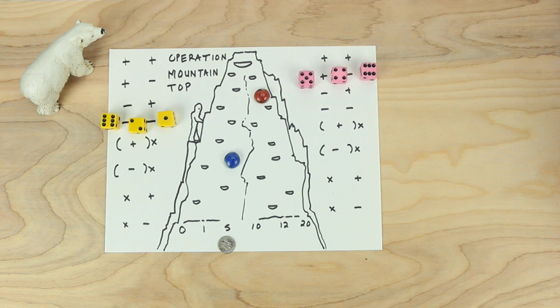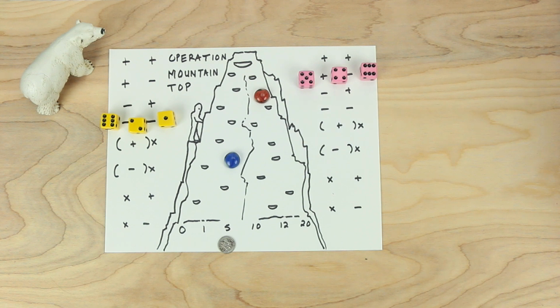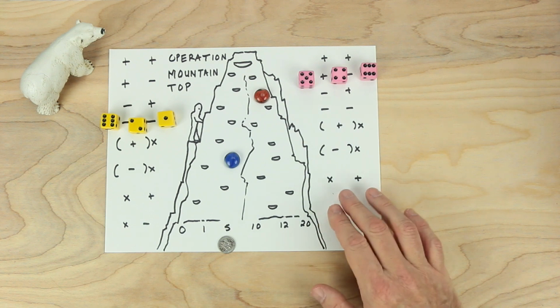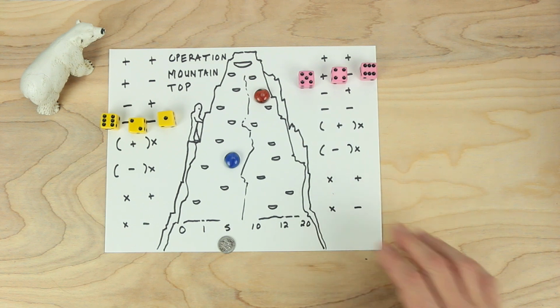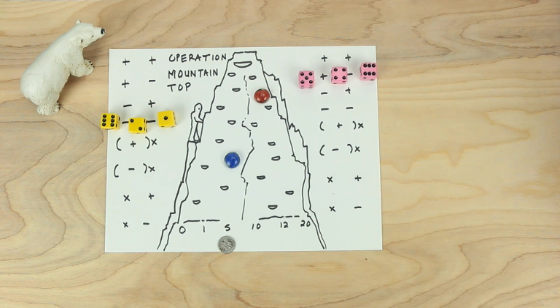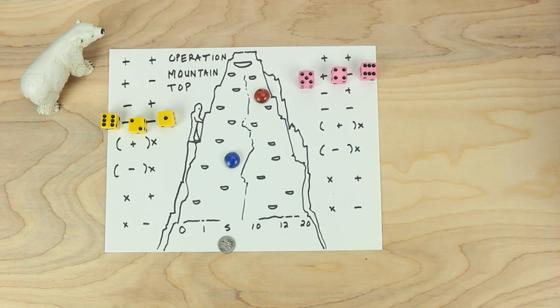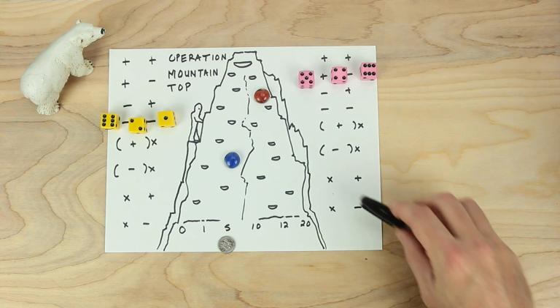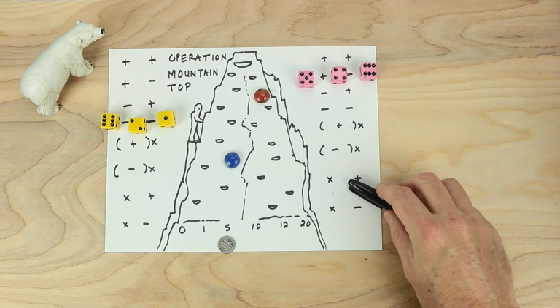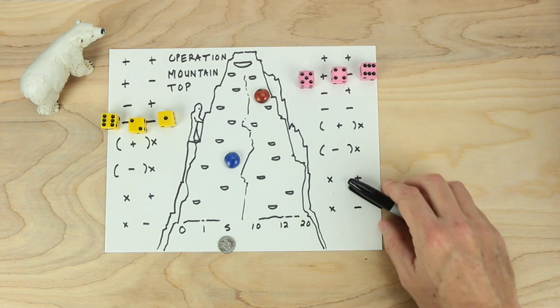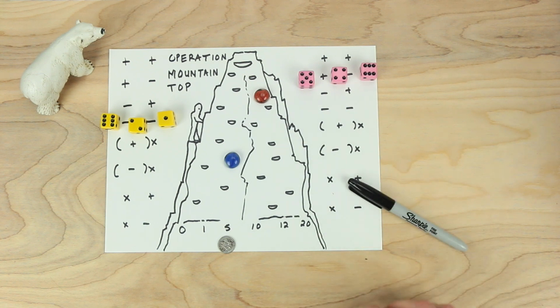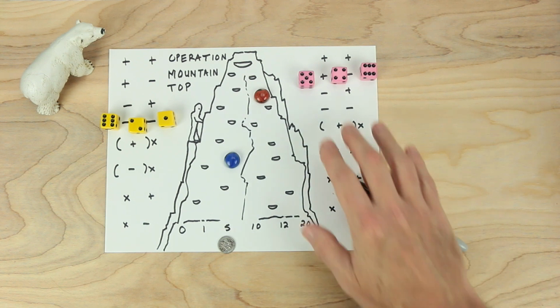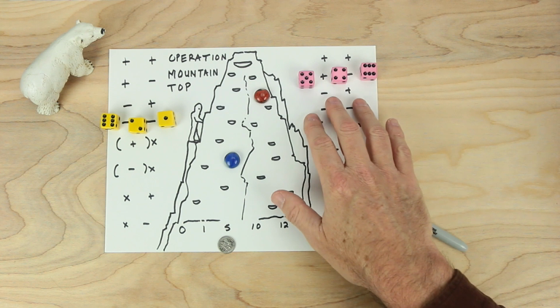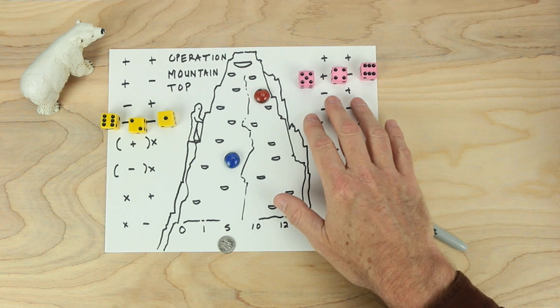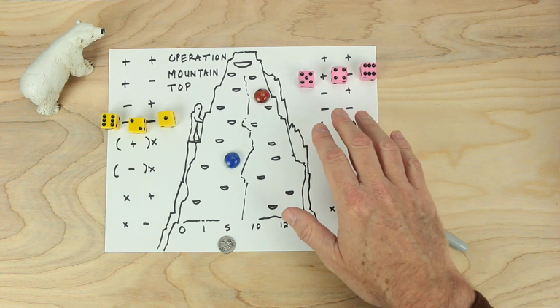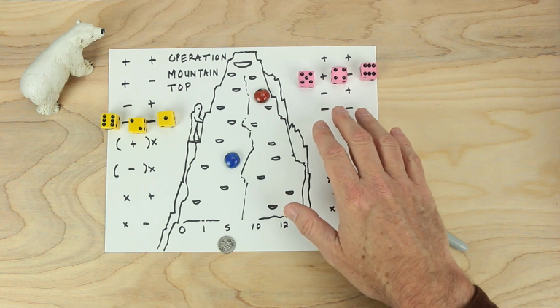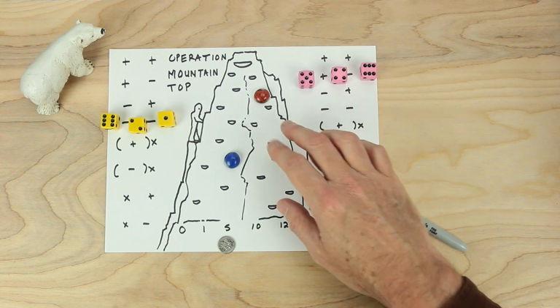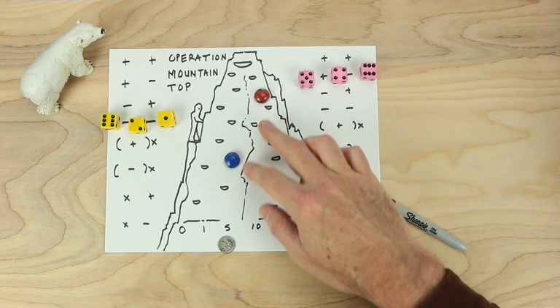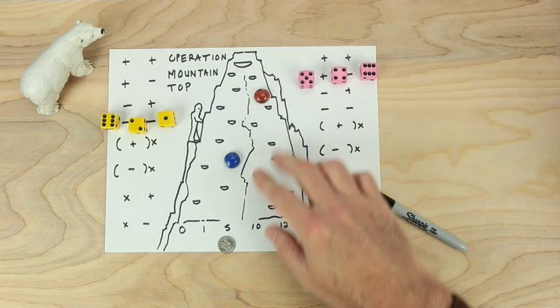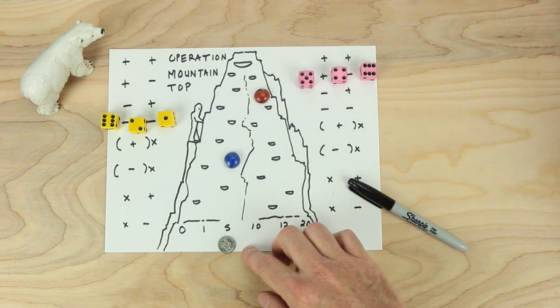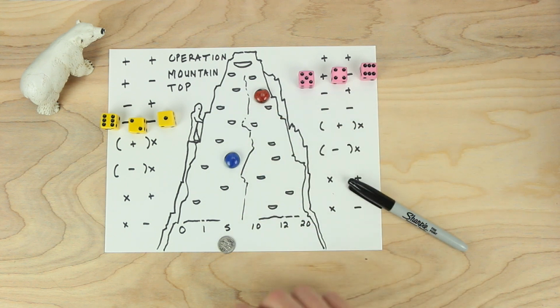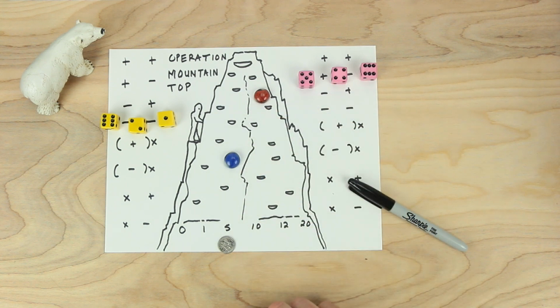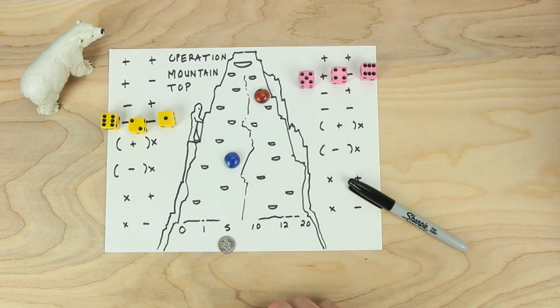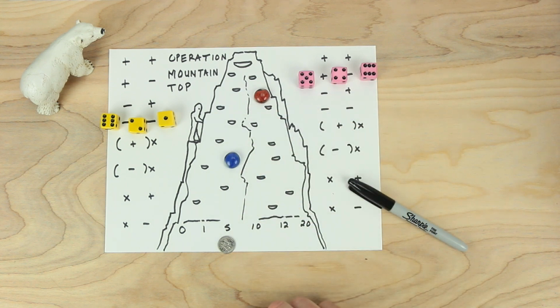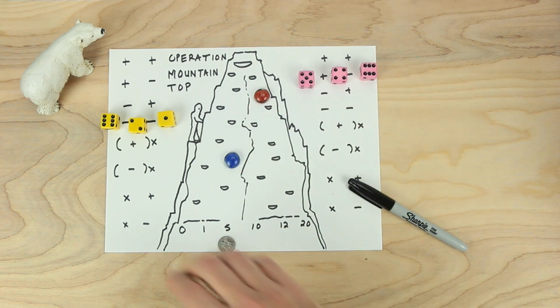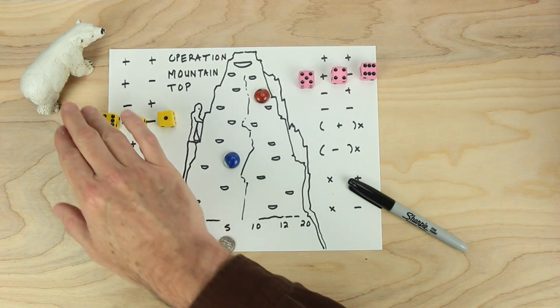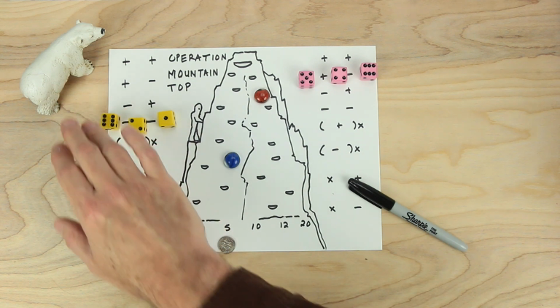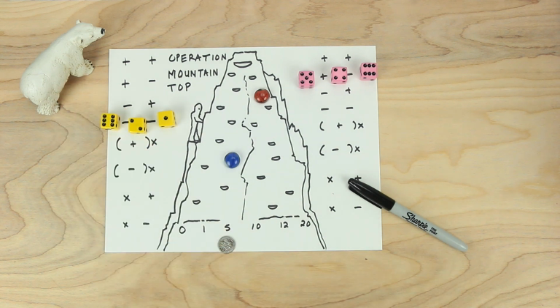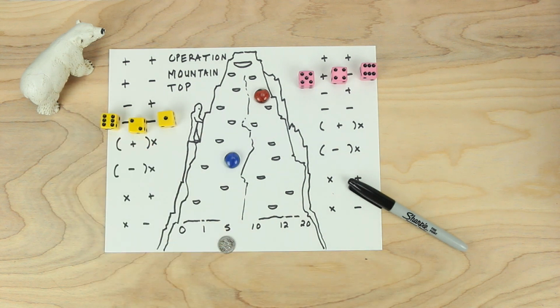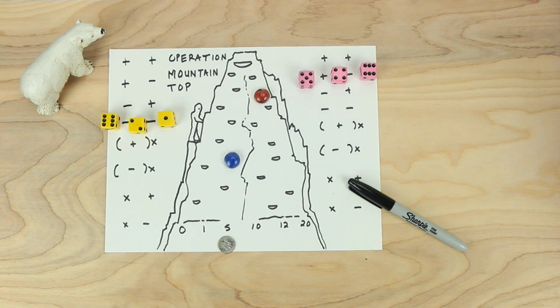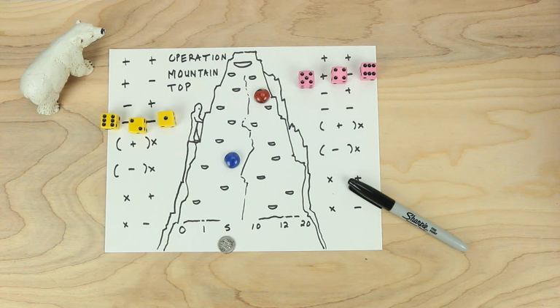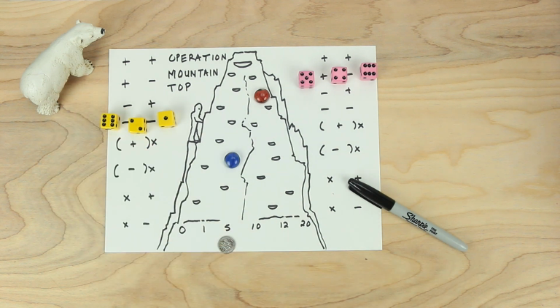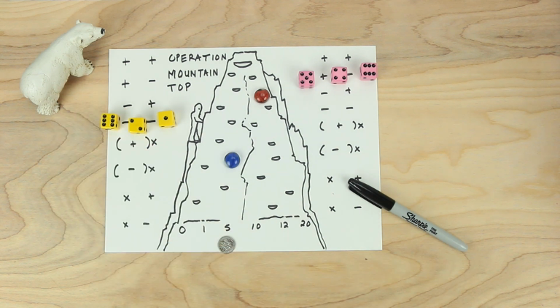For this game, you will need some paper, something to write with, dice — share them if you need to — playing pieces, and oh yeah, a bear. Enjoy this game.